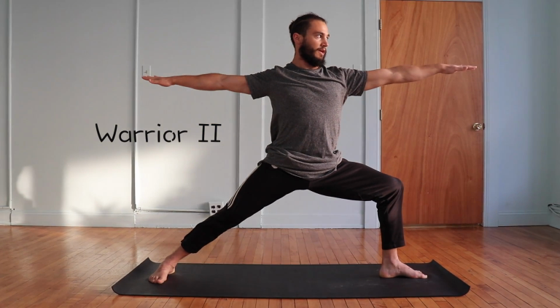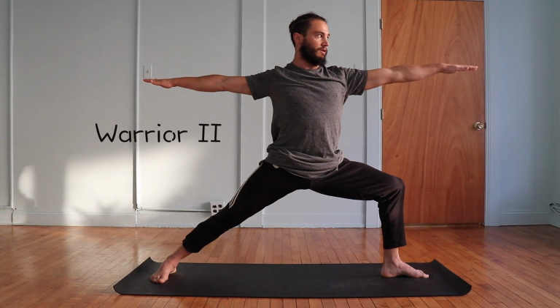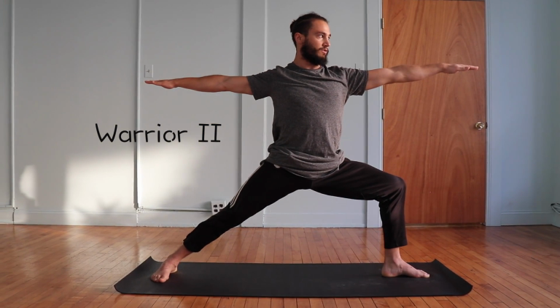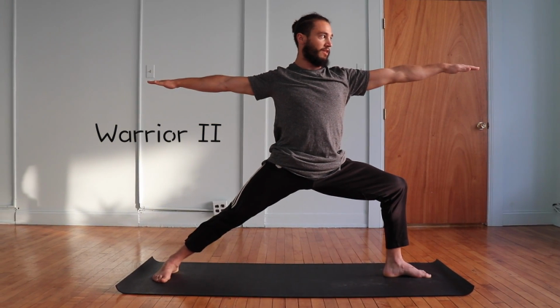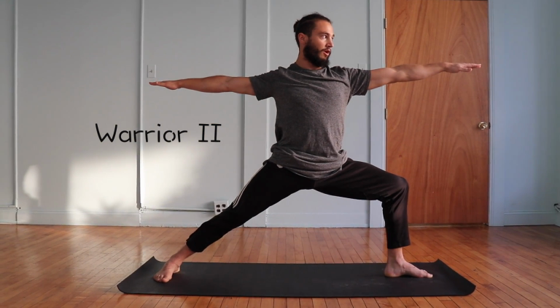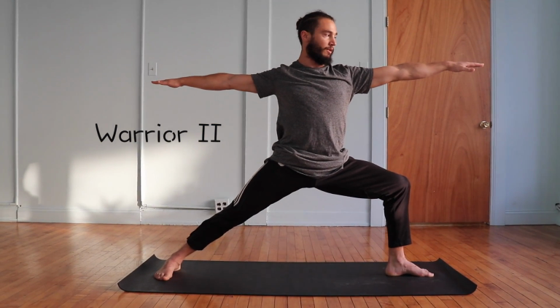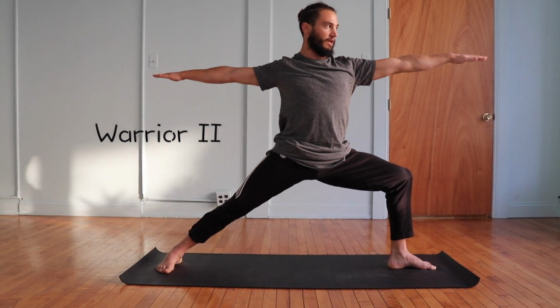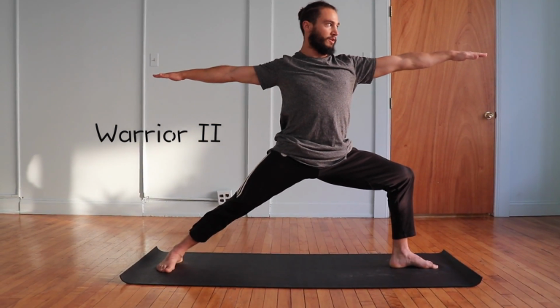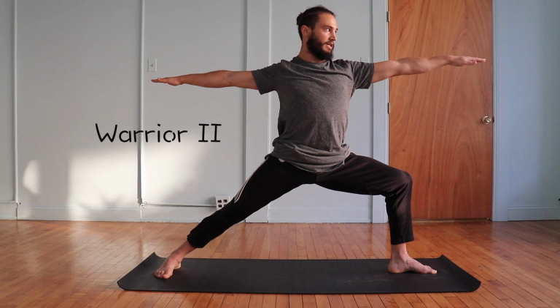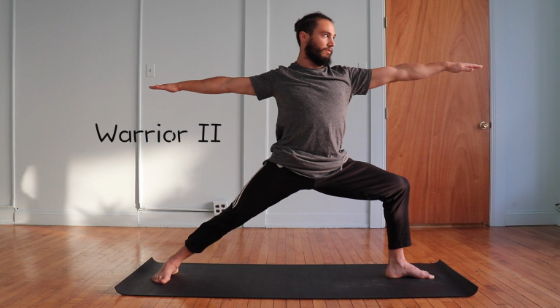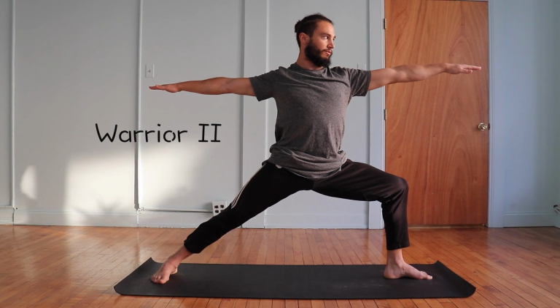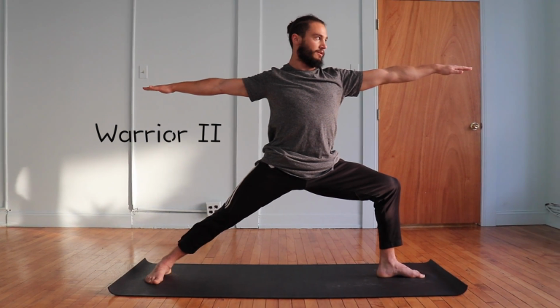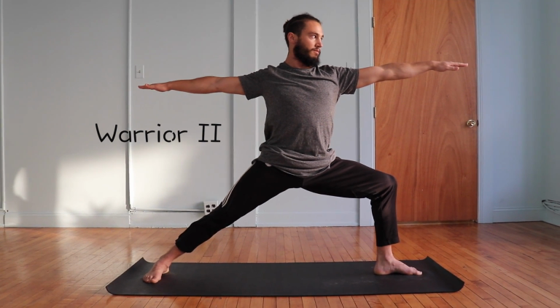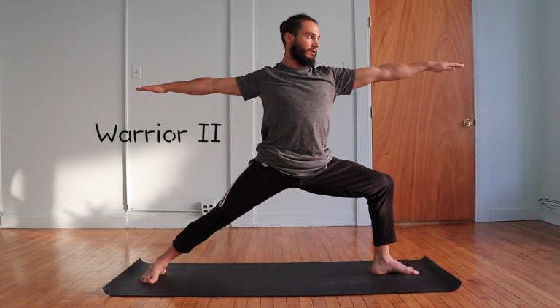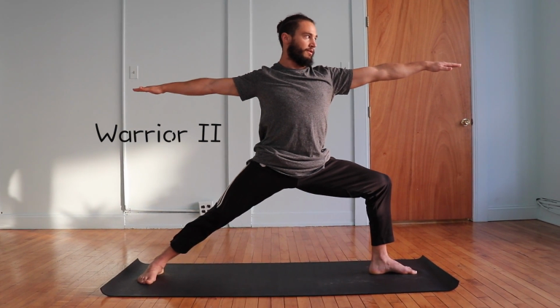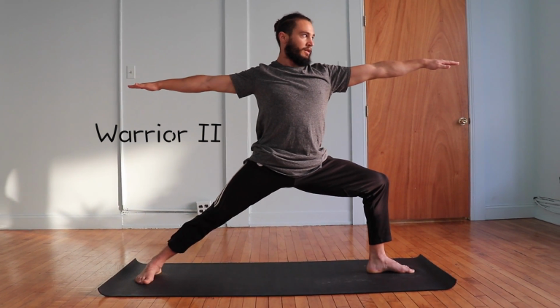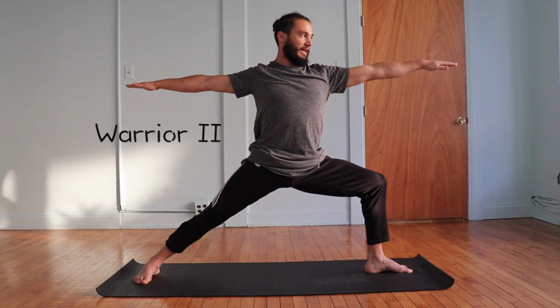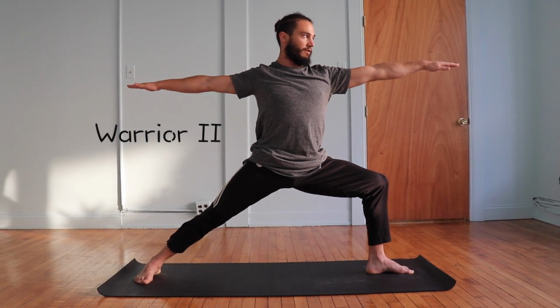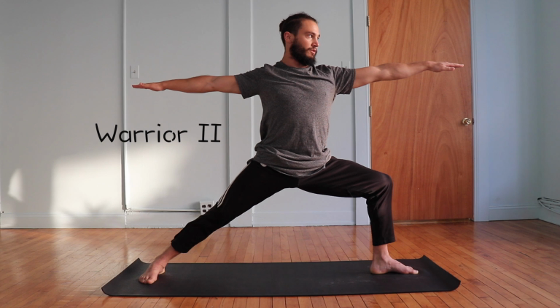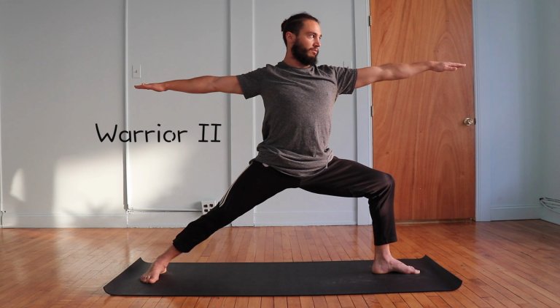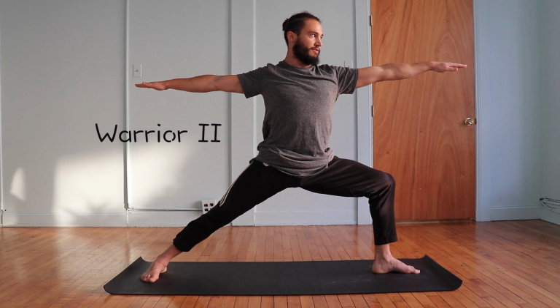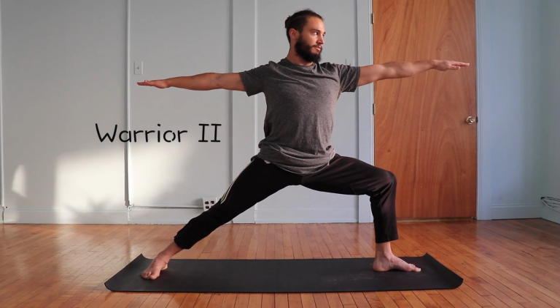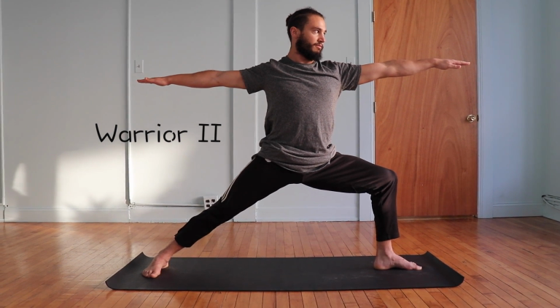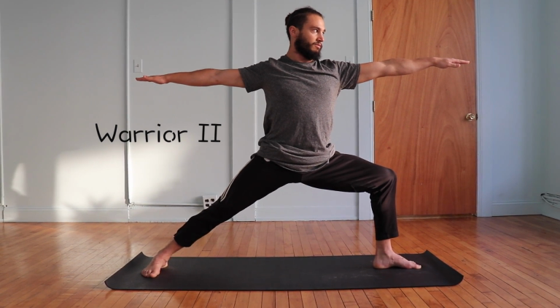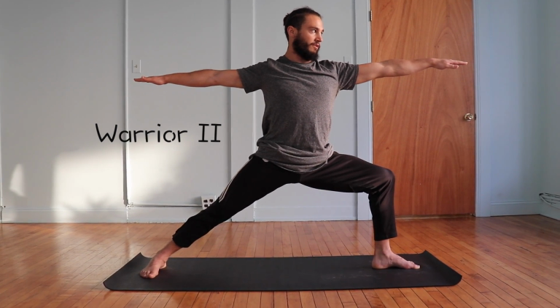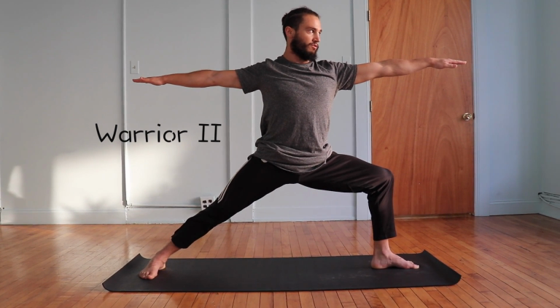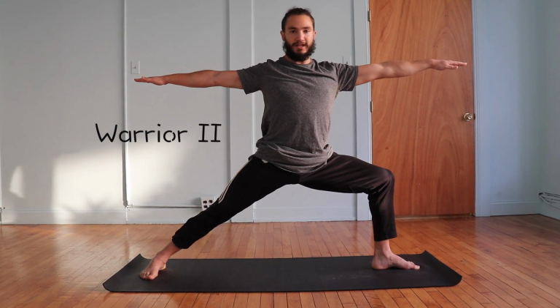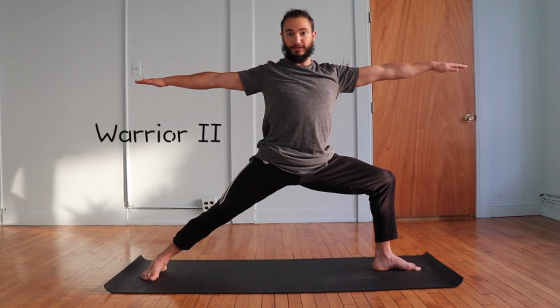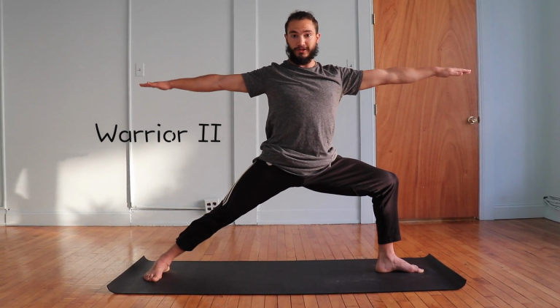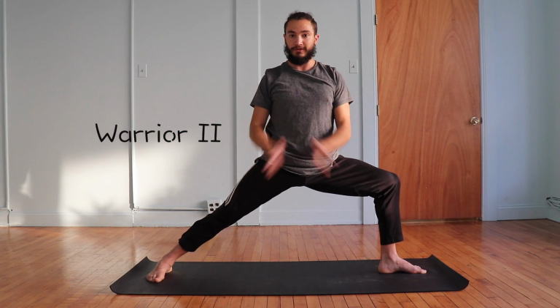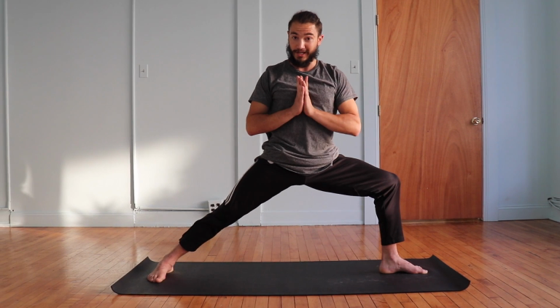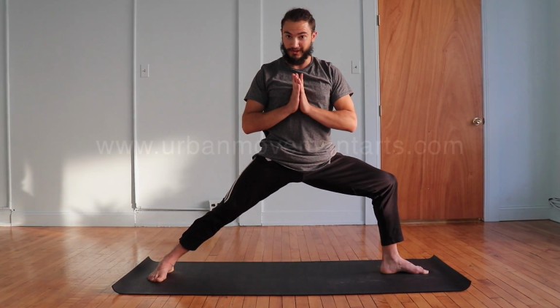Find a nice straight line through your arms, think about reaching out through your fingertips, gazing over your front middle finger, and hanging out here for a few long breaths. Try and feel strong and stable in your Warrior II, and that's Warrior II.